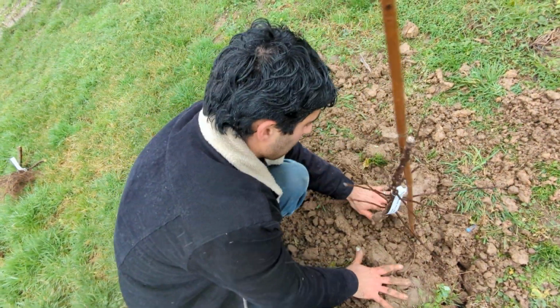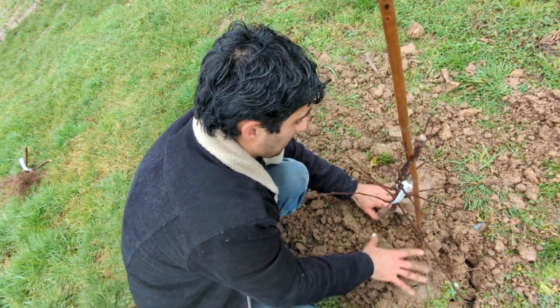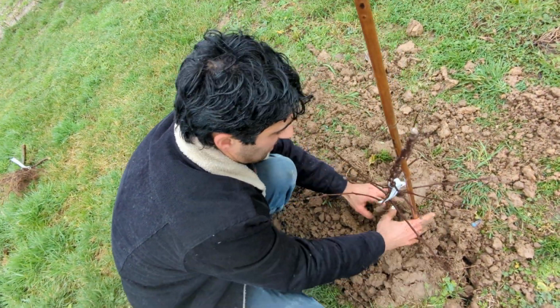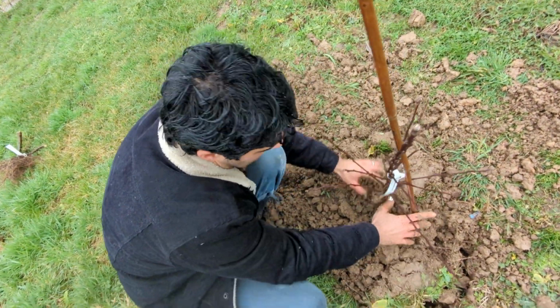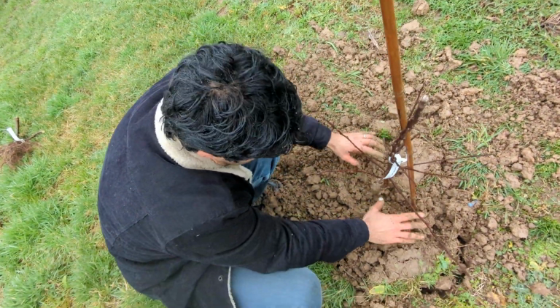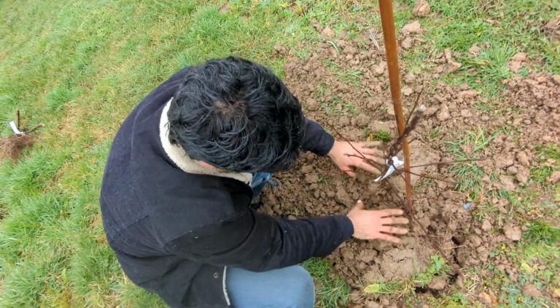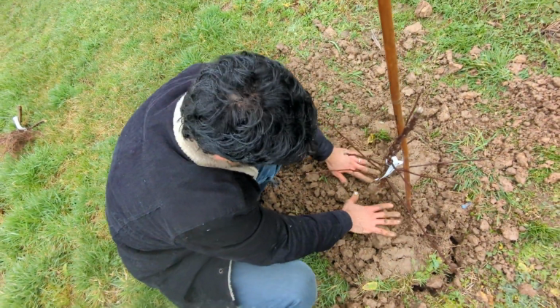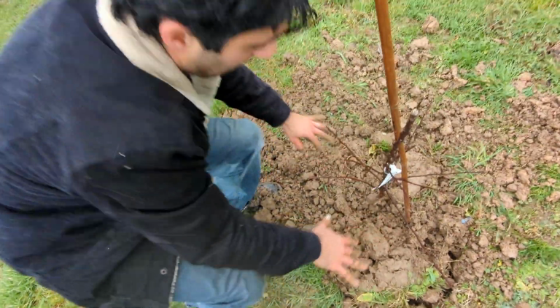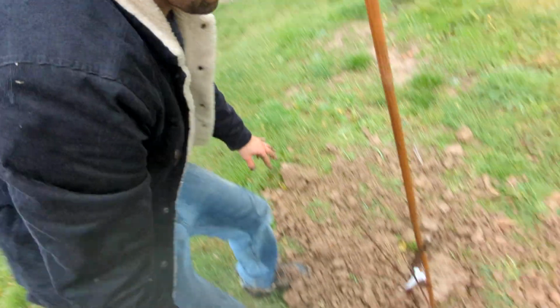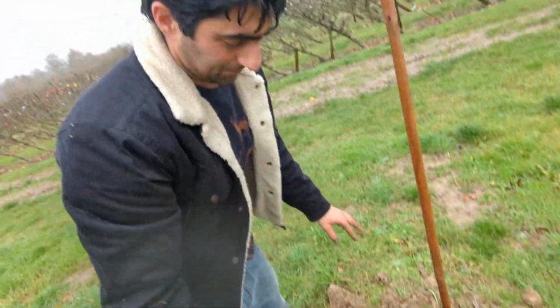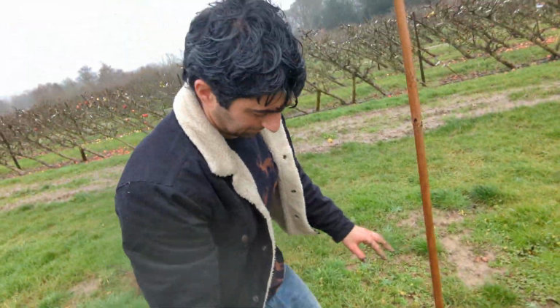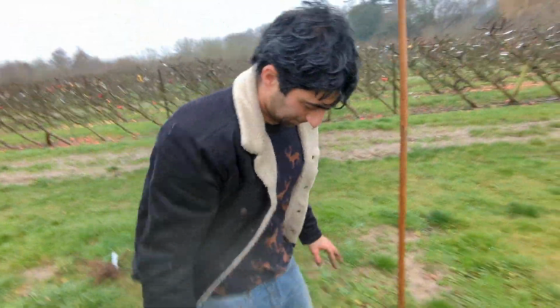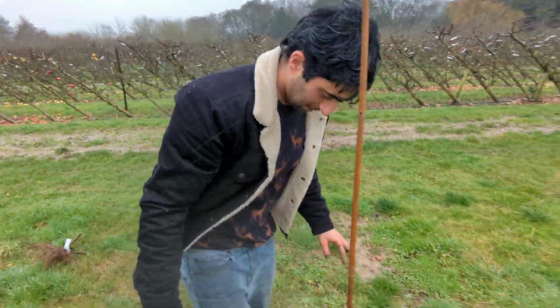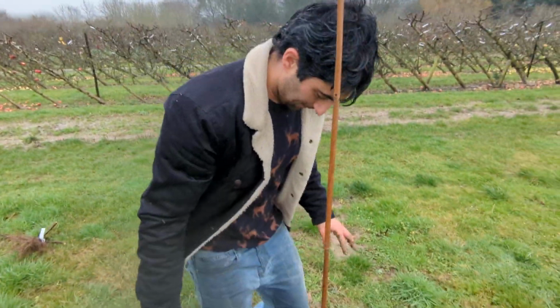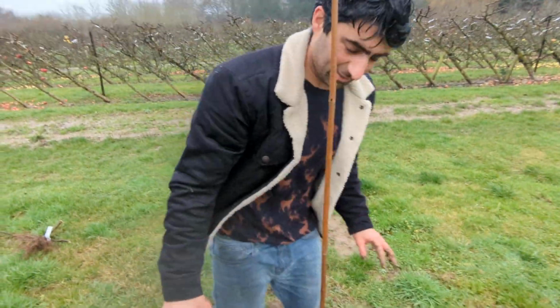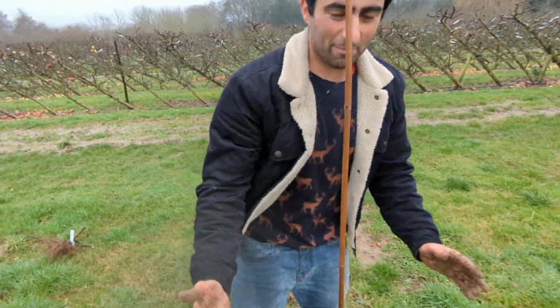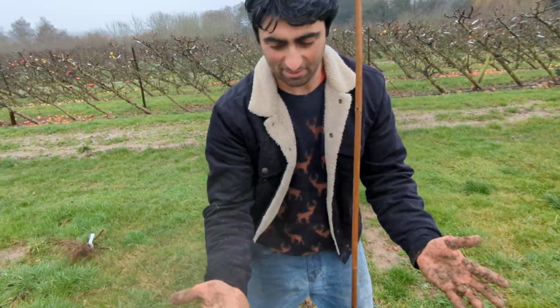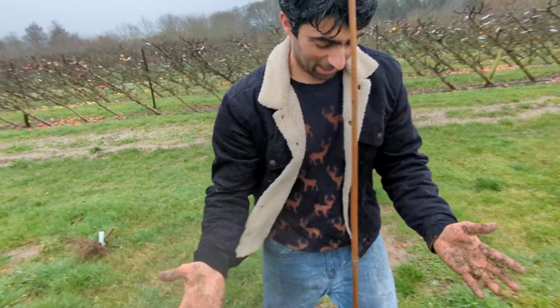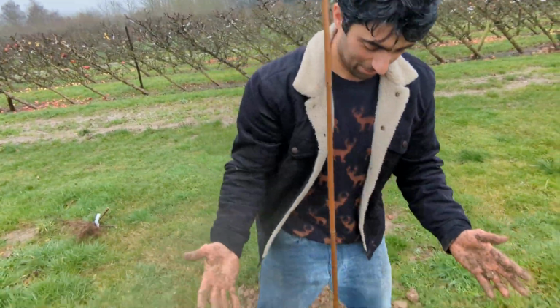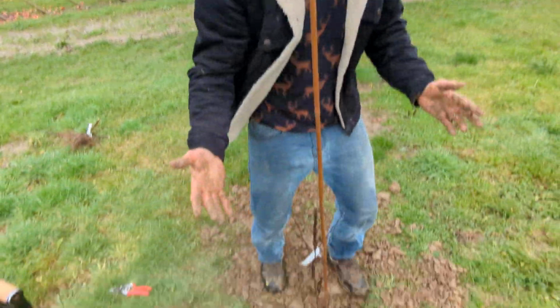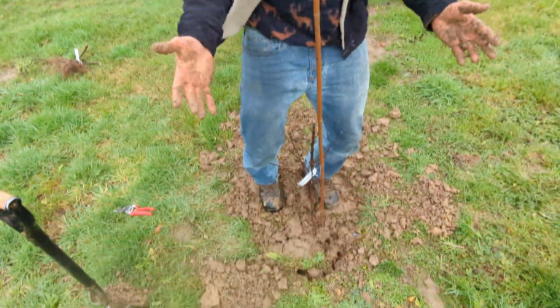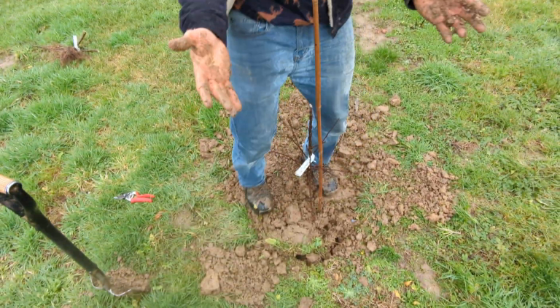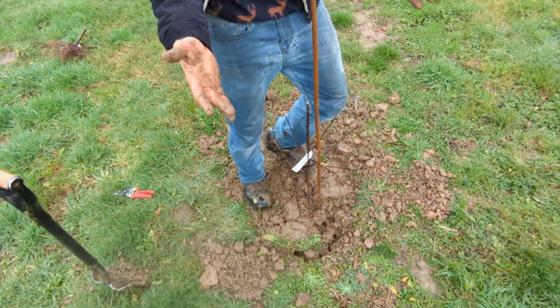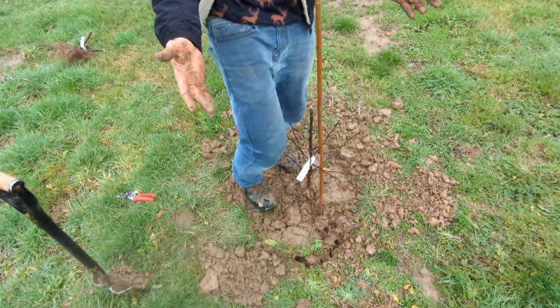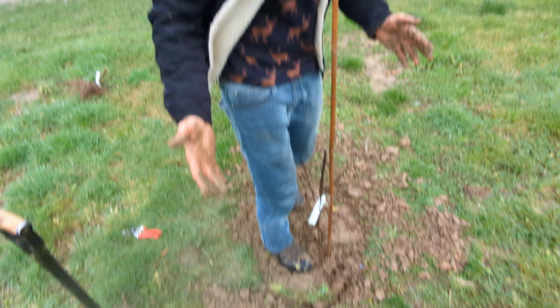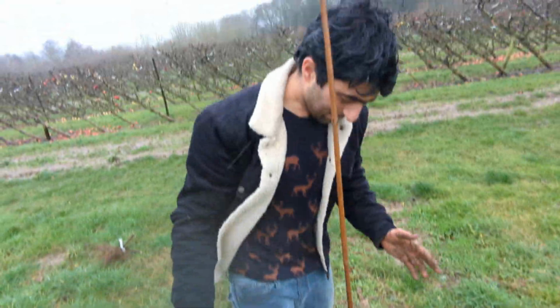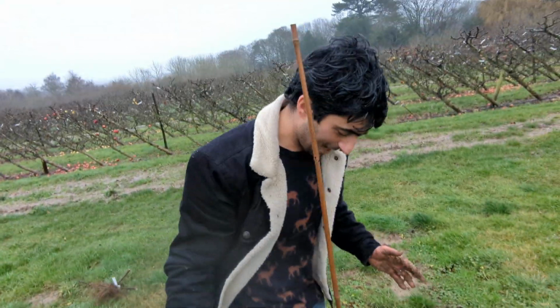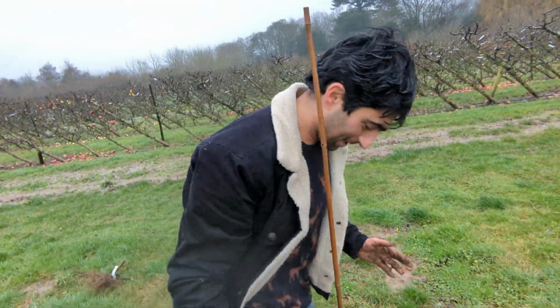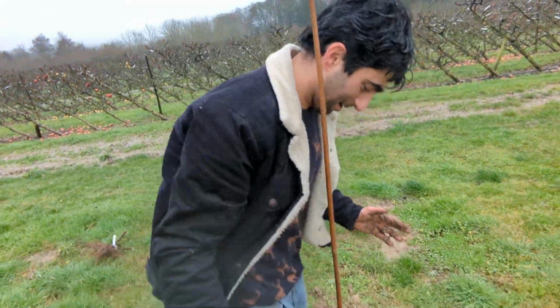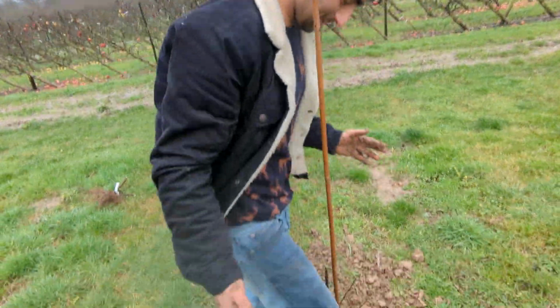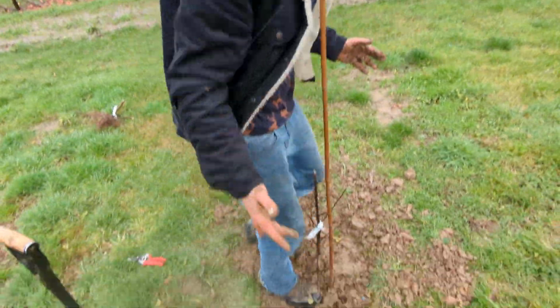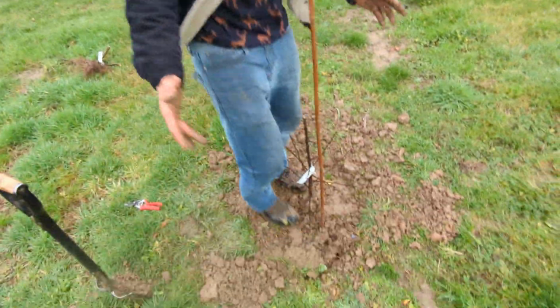As you can see, that is now in the ground. It's quite a messy job. Tap it down, tap it down.